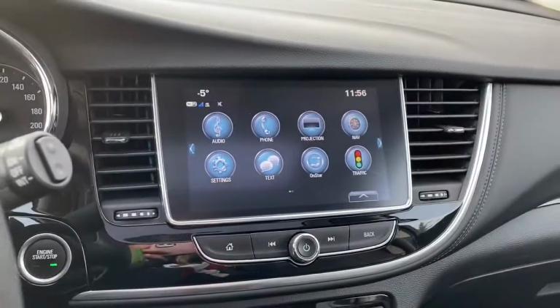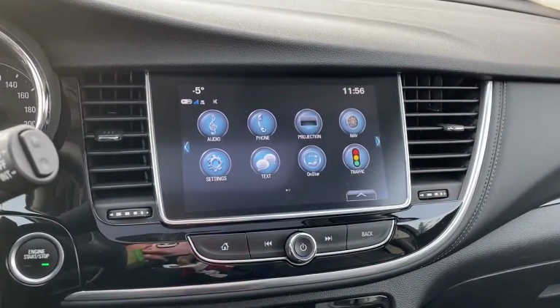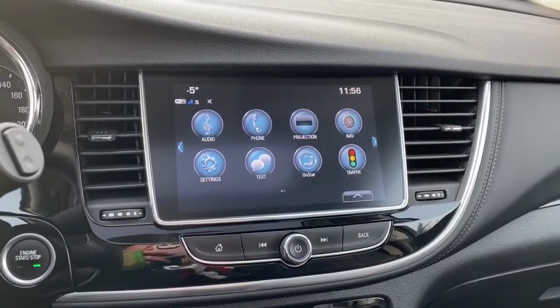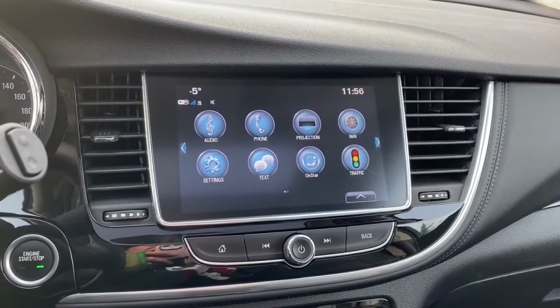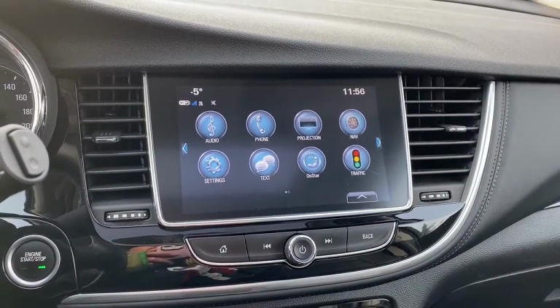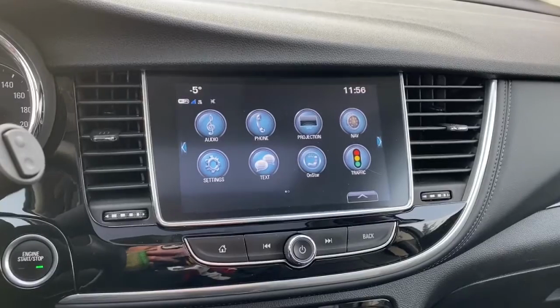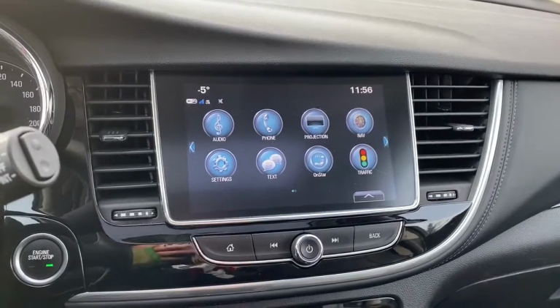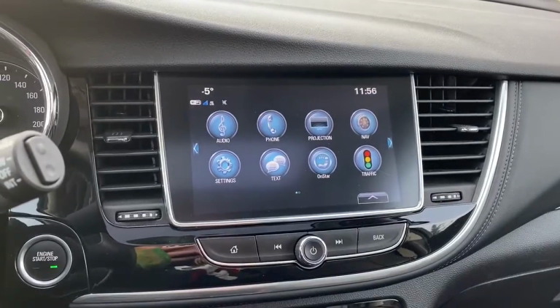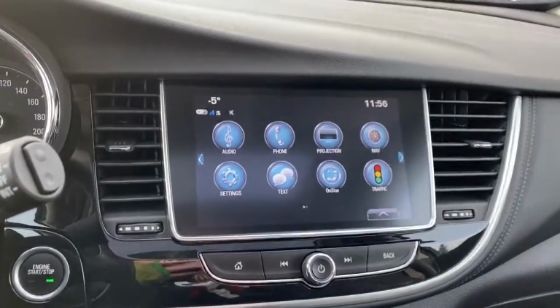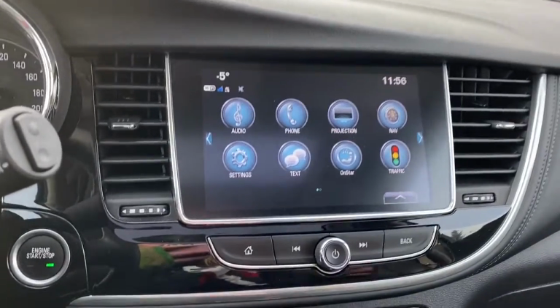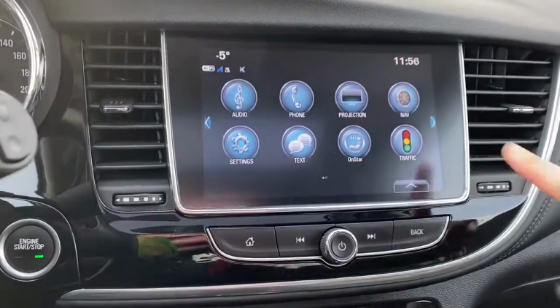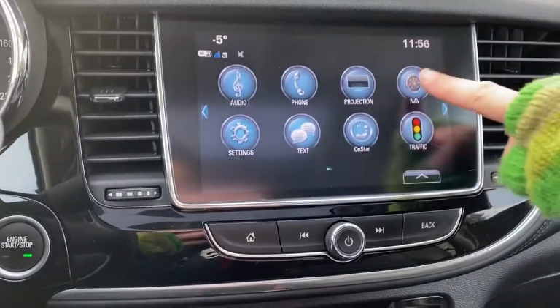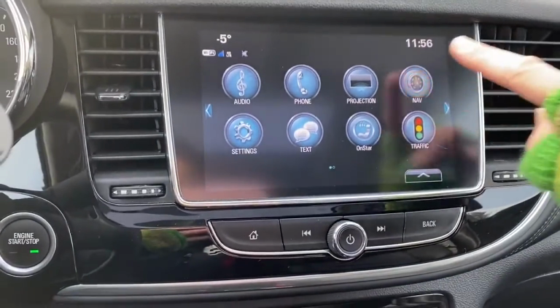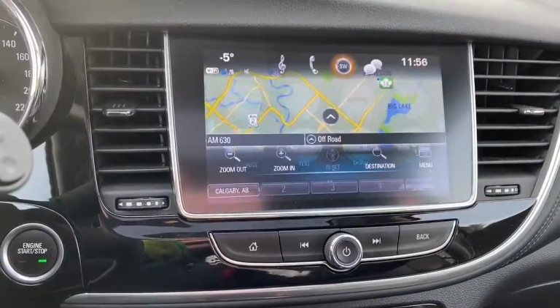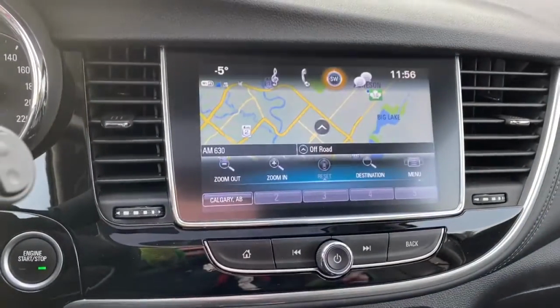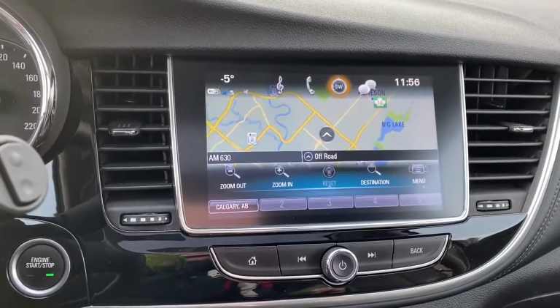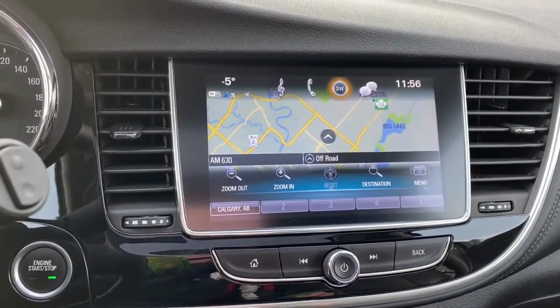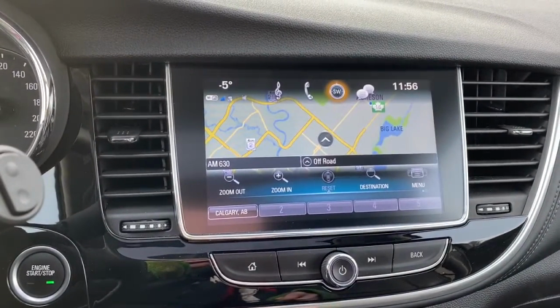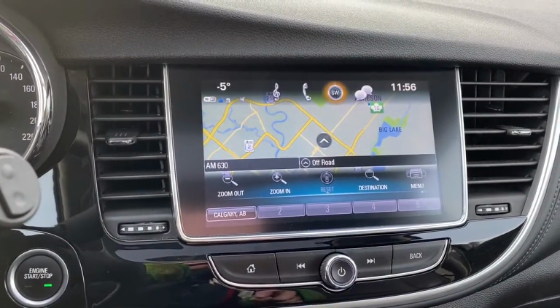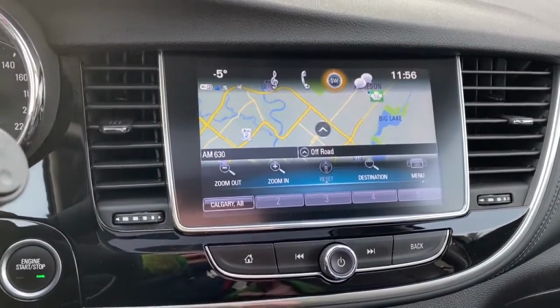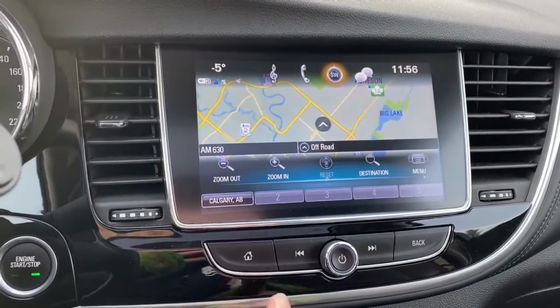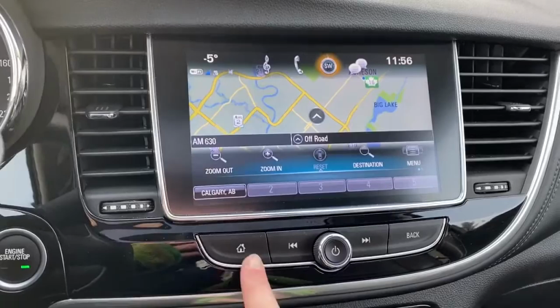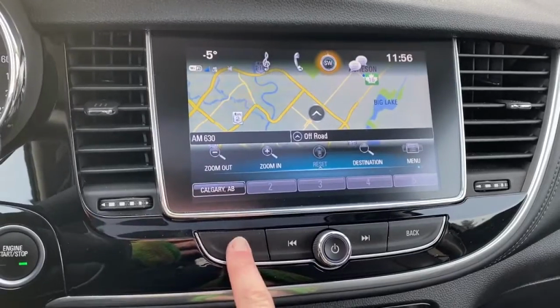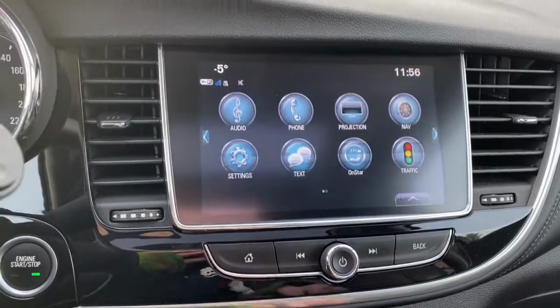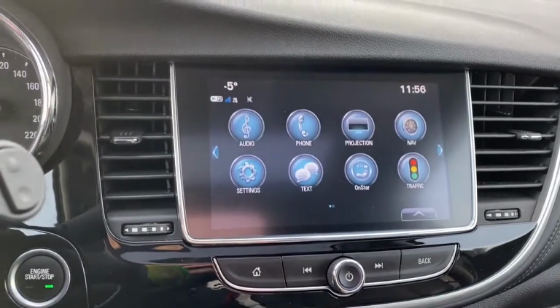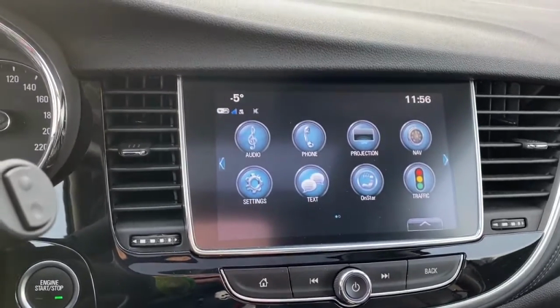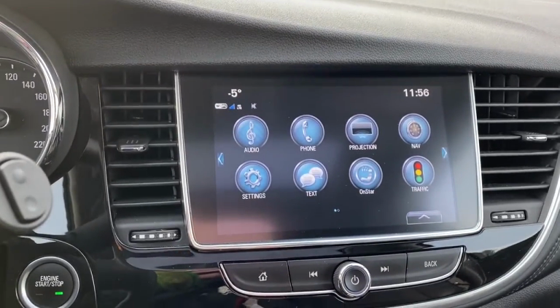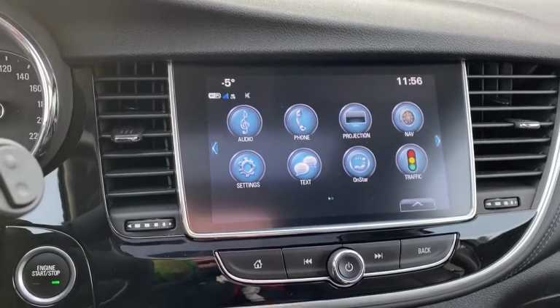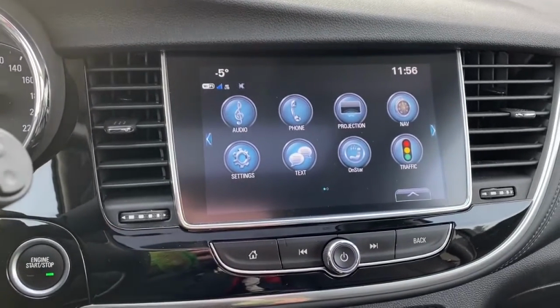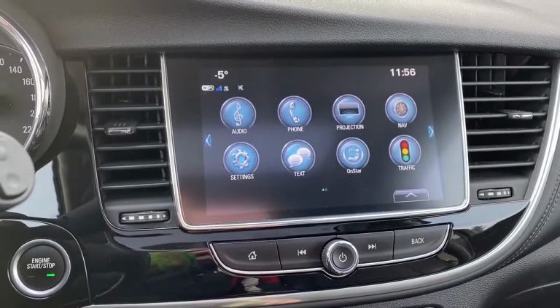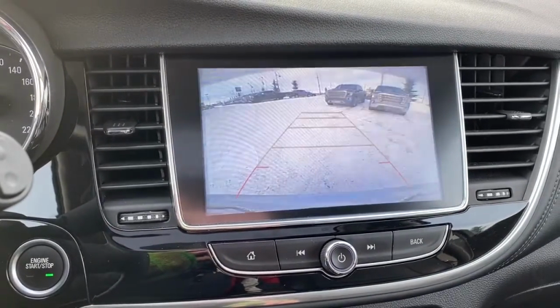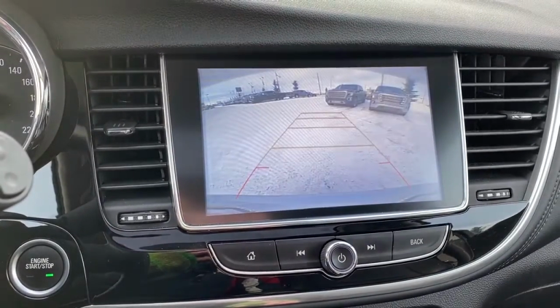Here we have our infotainment center with navigation, and the screen also doubles as our backup camera.